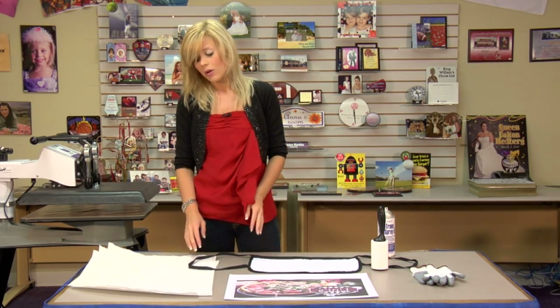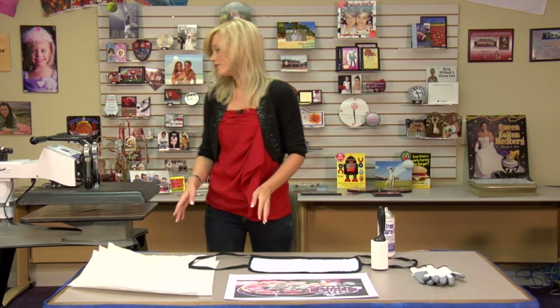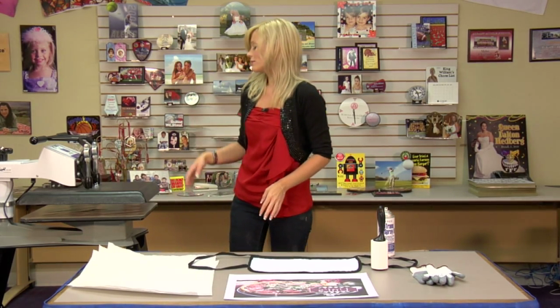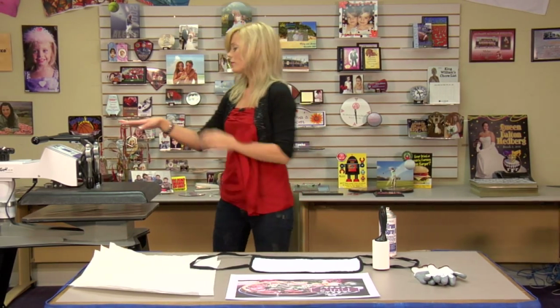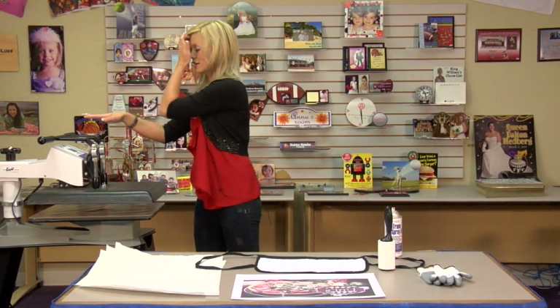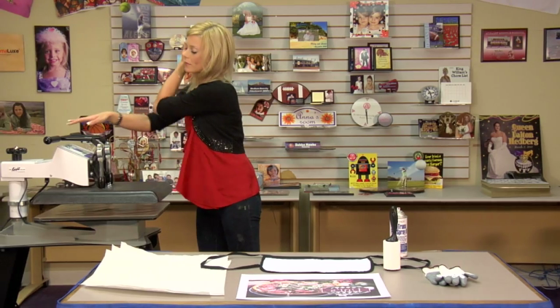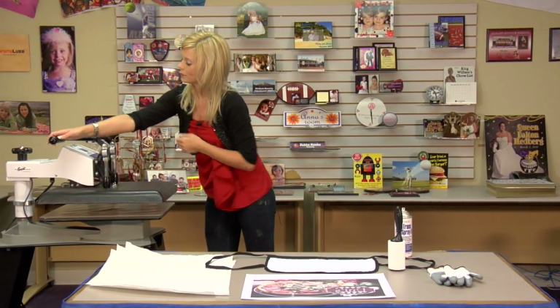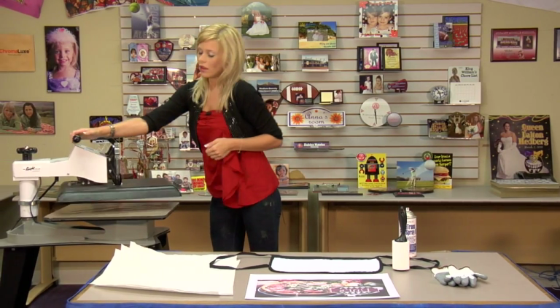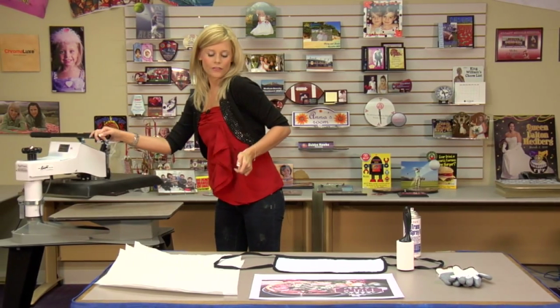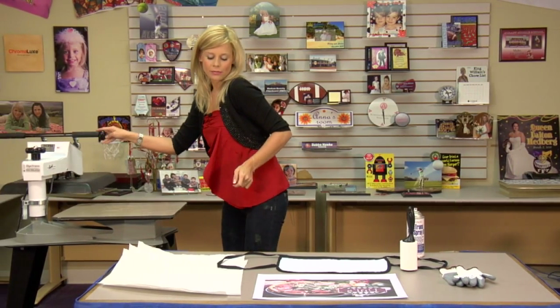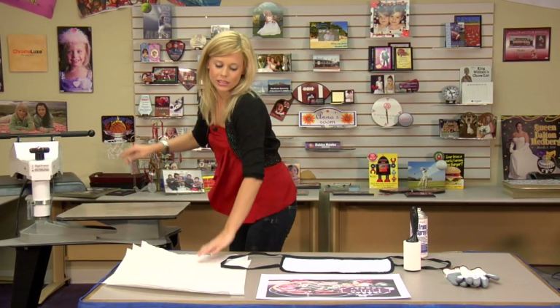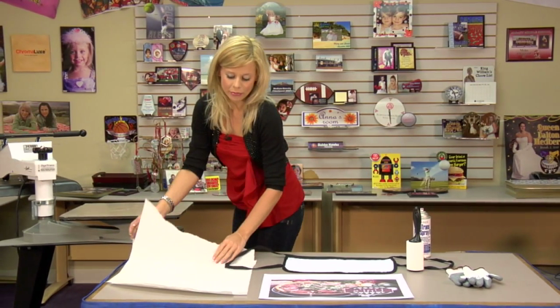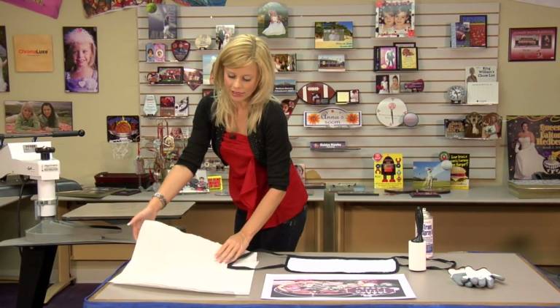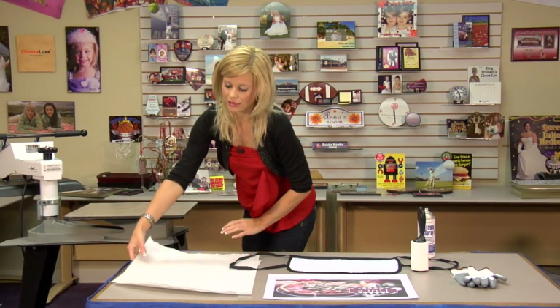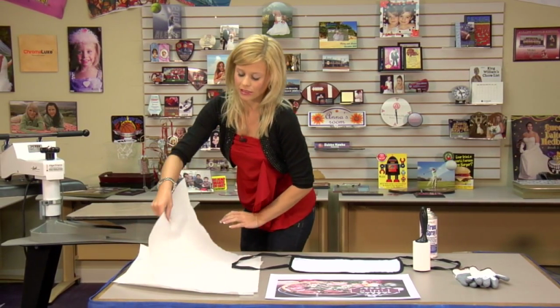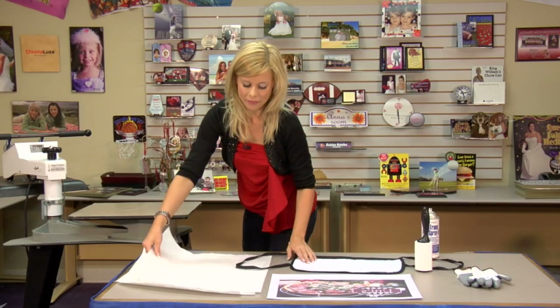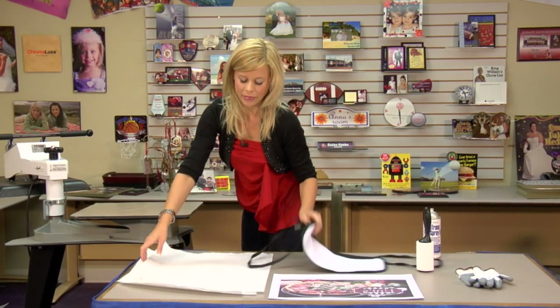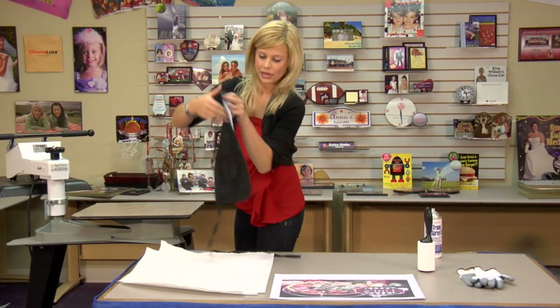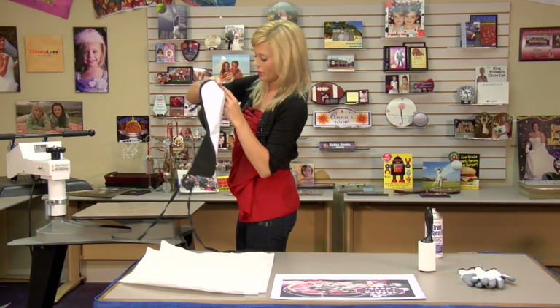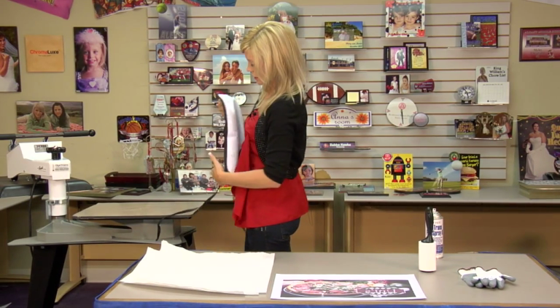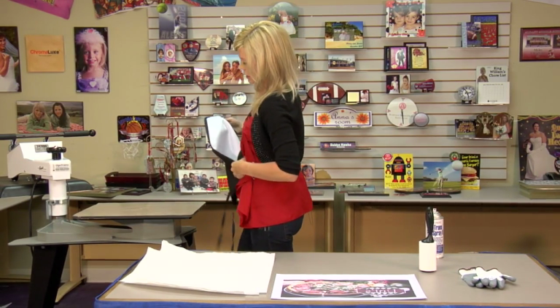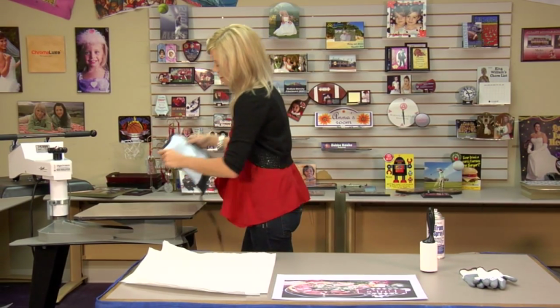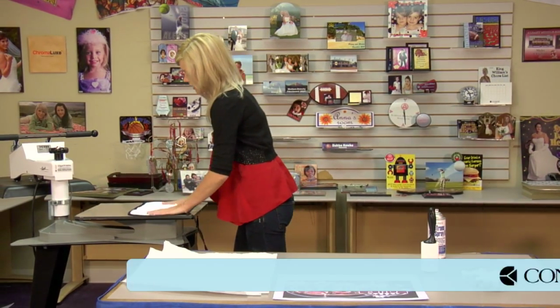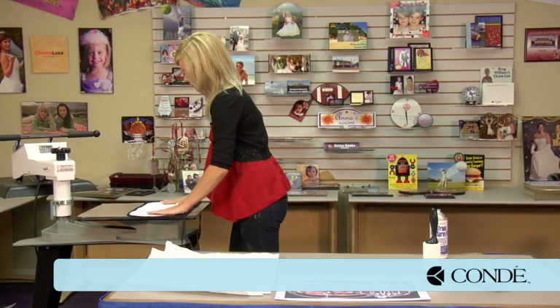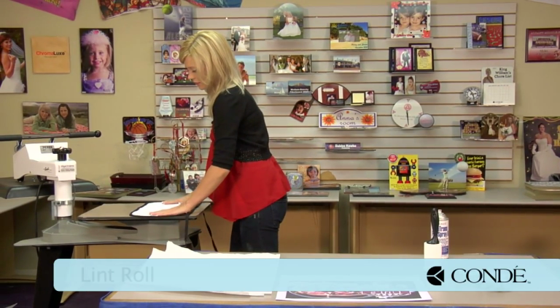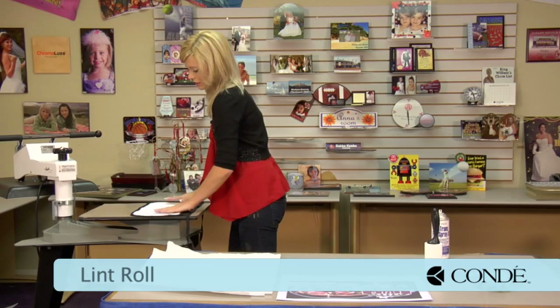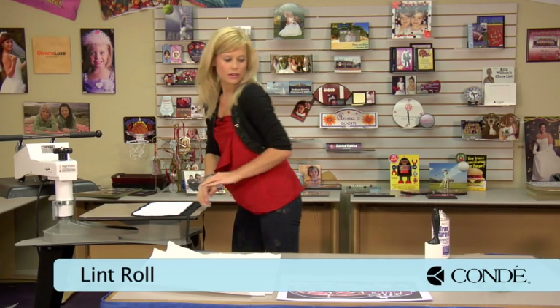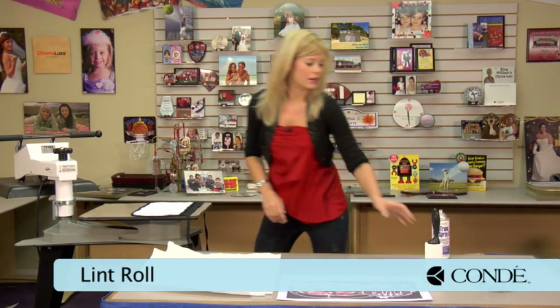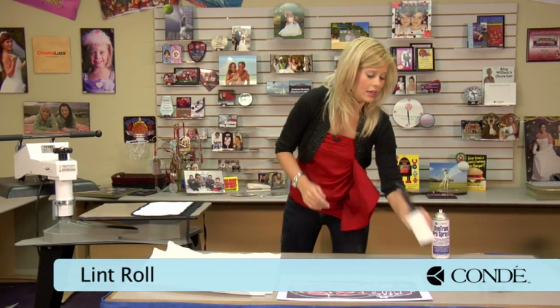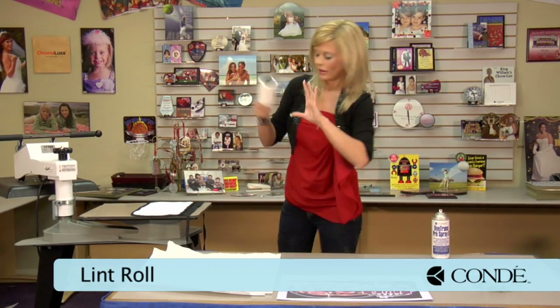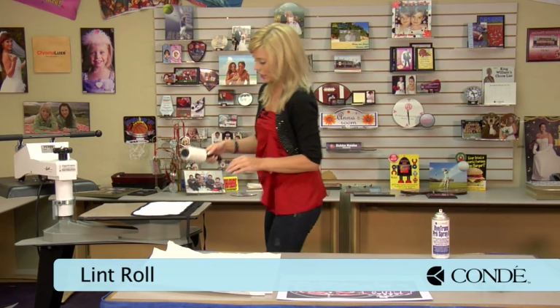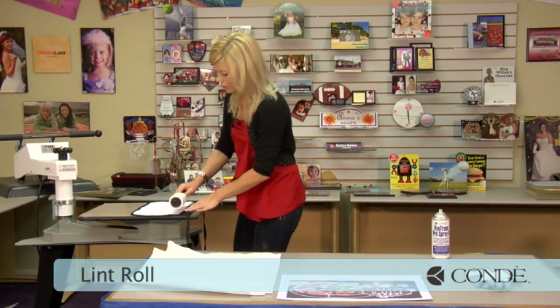What I'm going to do first is move over to my press. Our first step is actually going to be a pre-press, so I'm going to grab my apron, lay it flat, and grab a sticky lint roller.